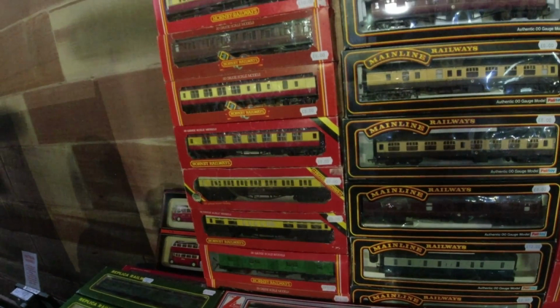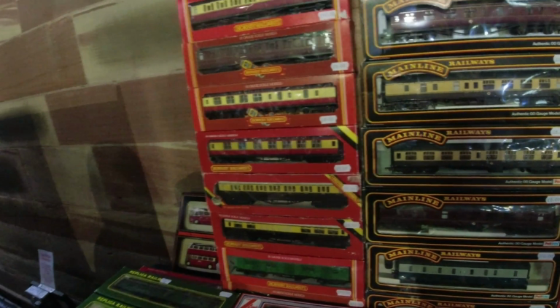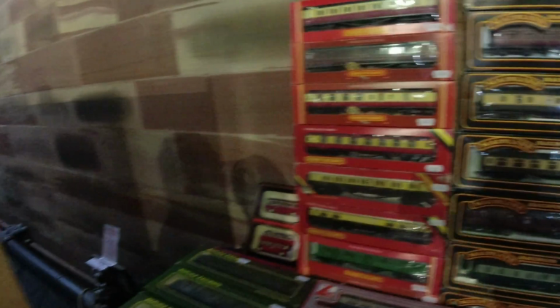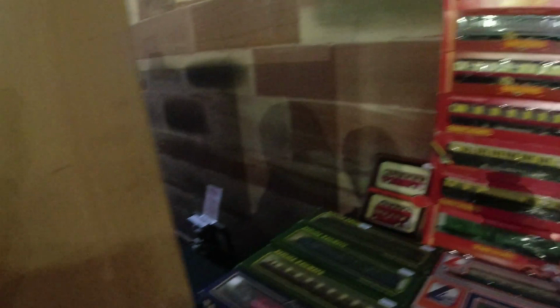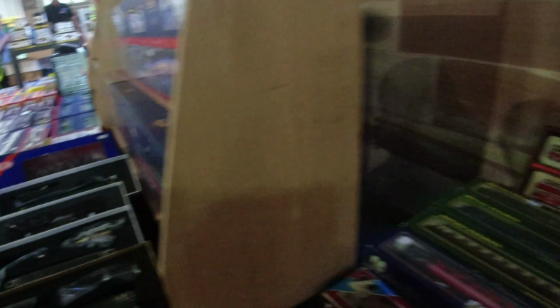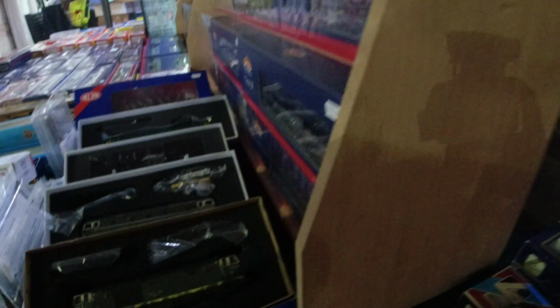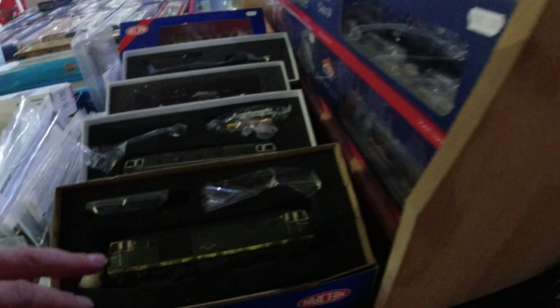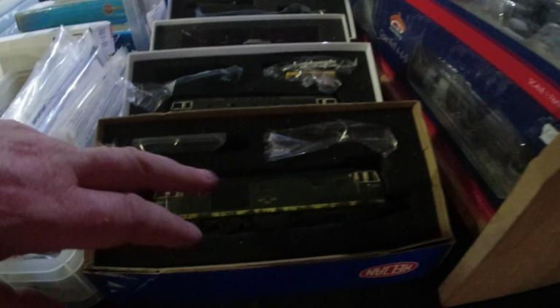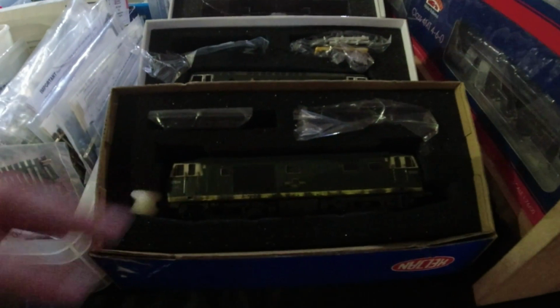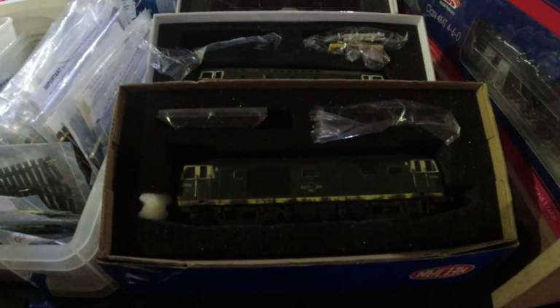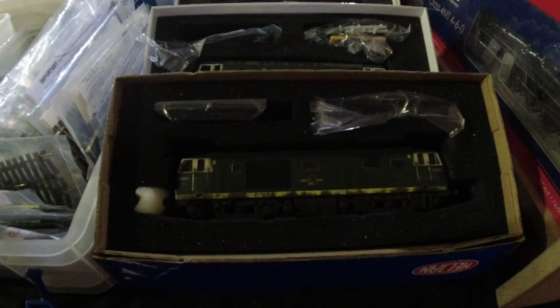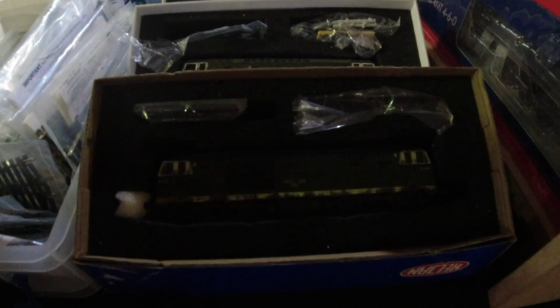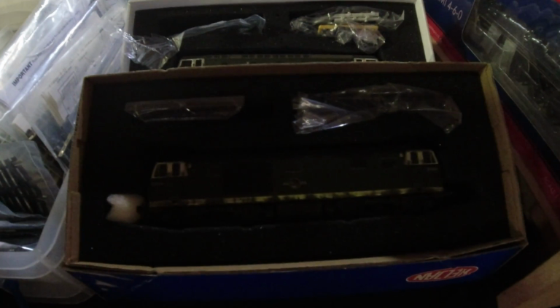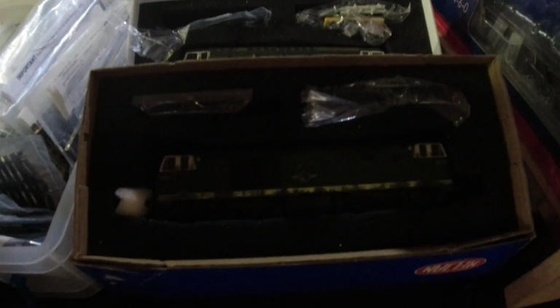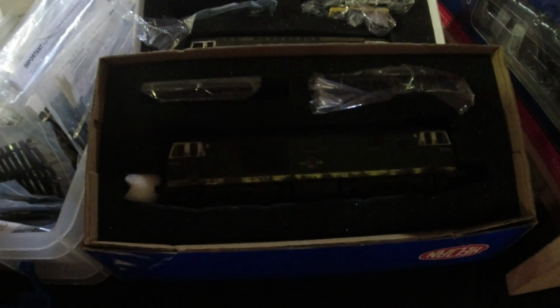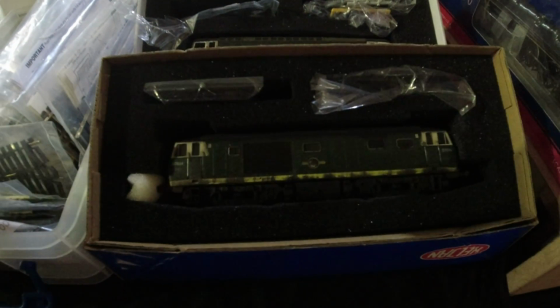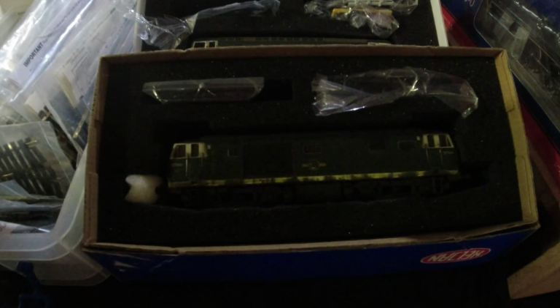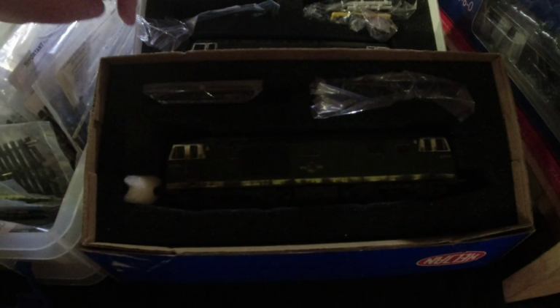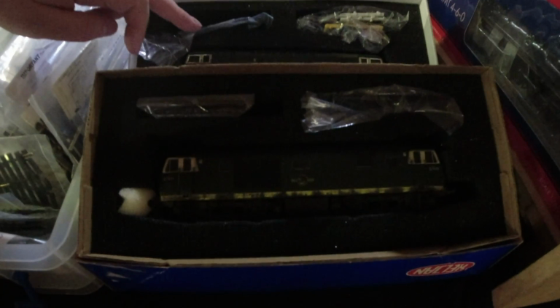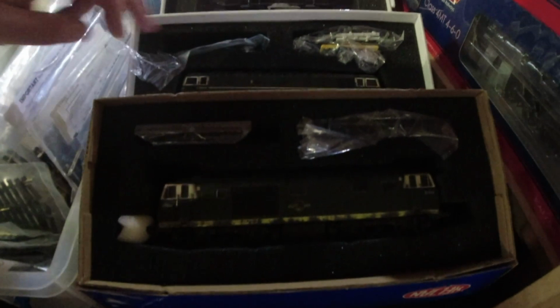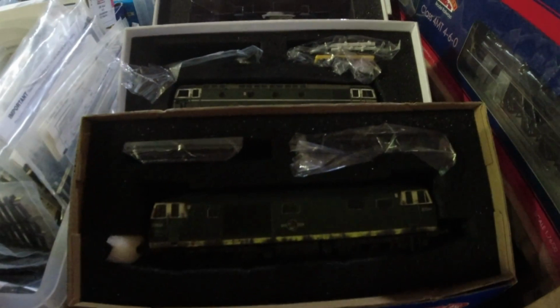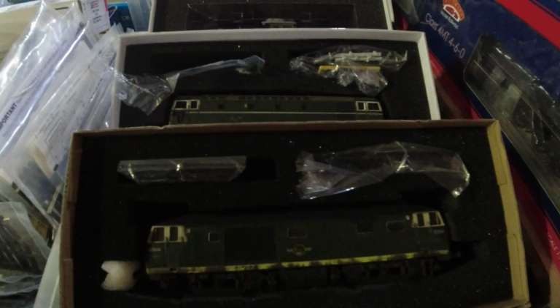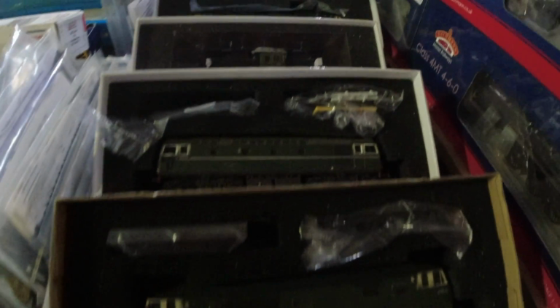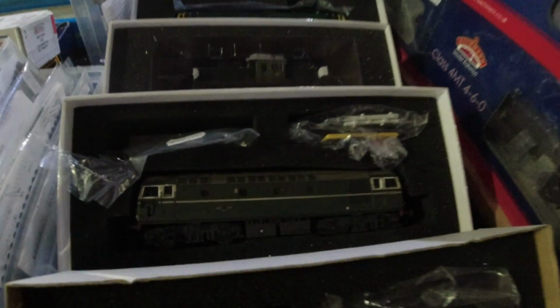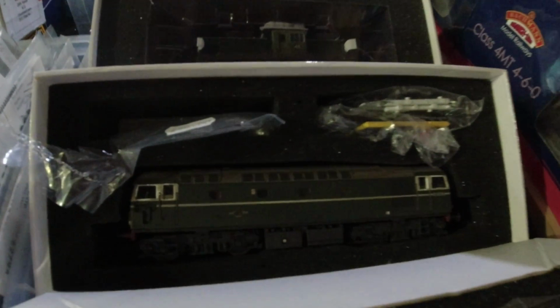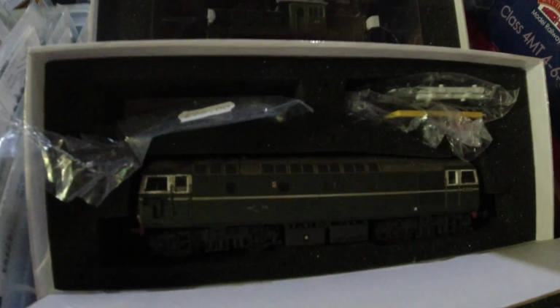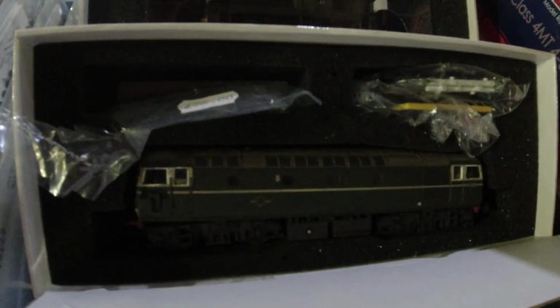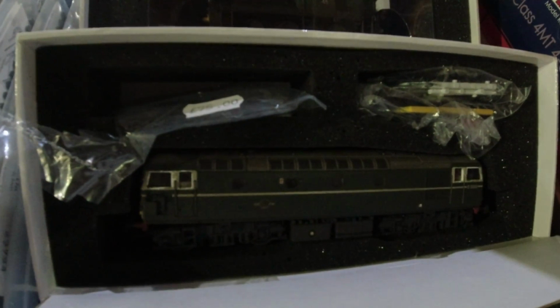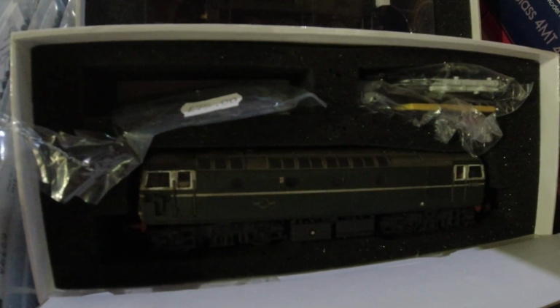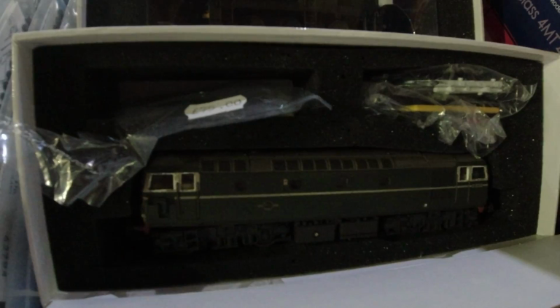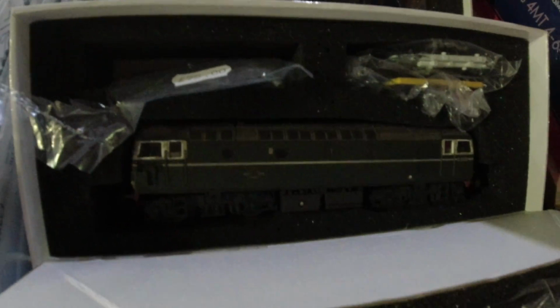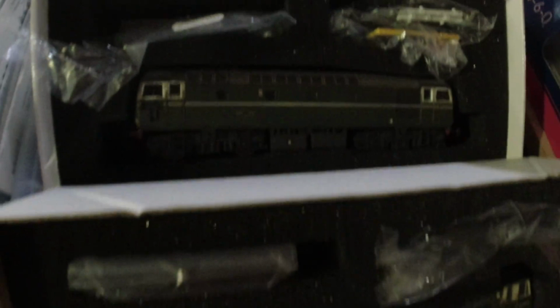Look at these here - some new stuff. Heljan, Hymek, weathered. Nice, they do look old. You're blocking them. 75 quid - you can't complain at all. Very good prices.